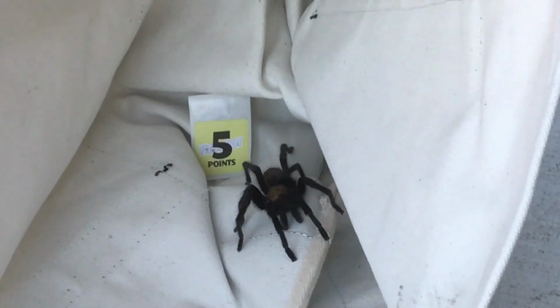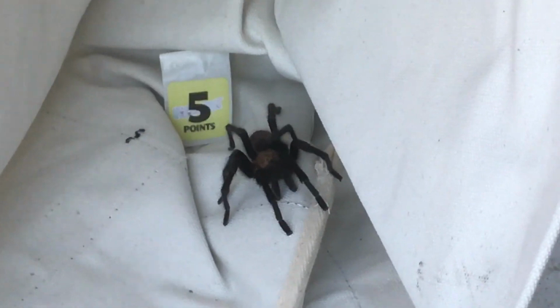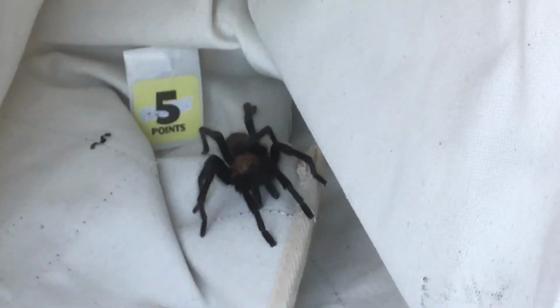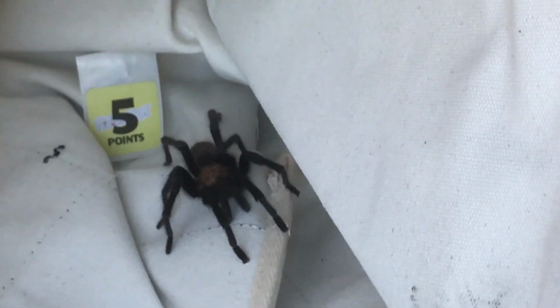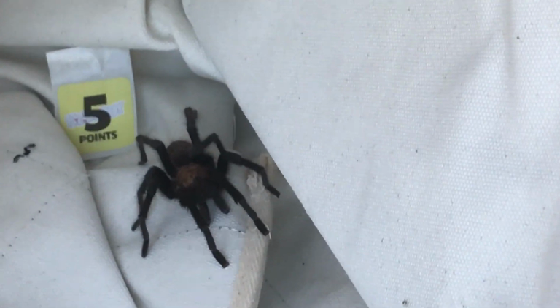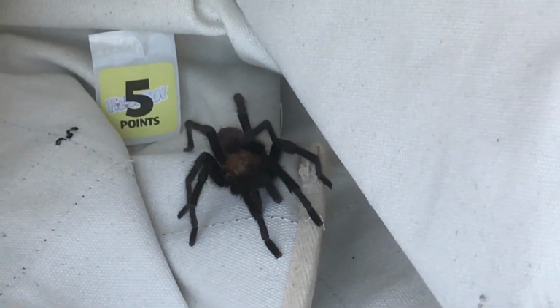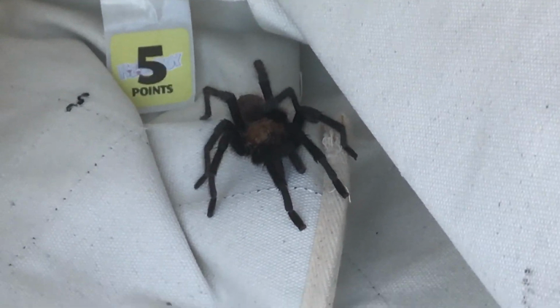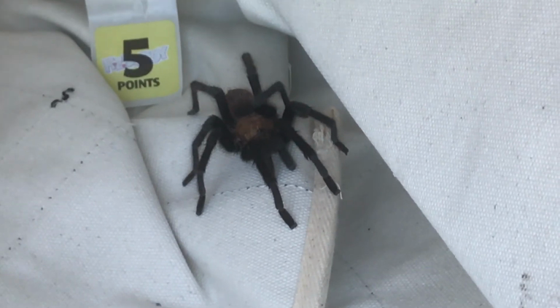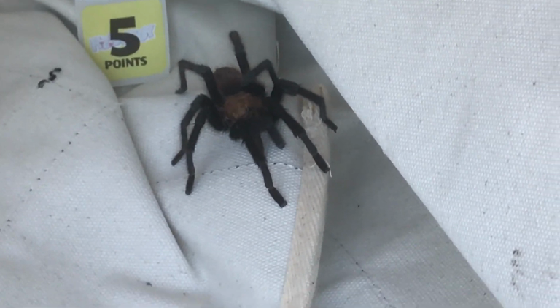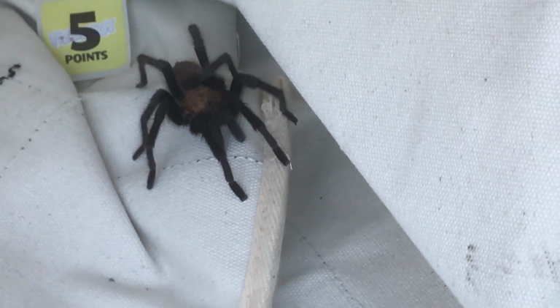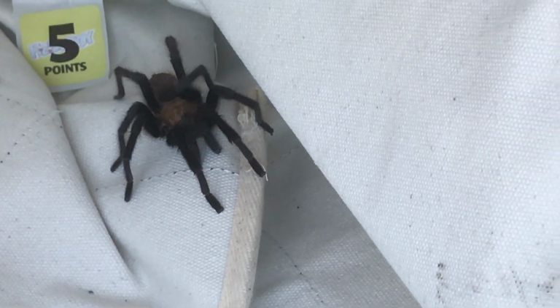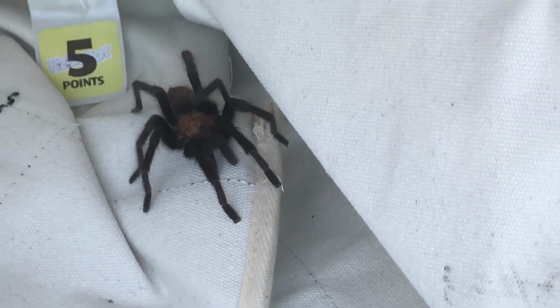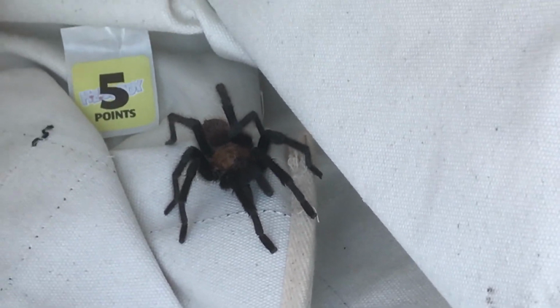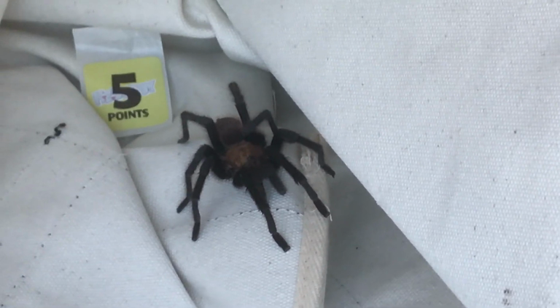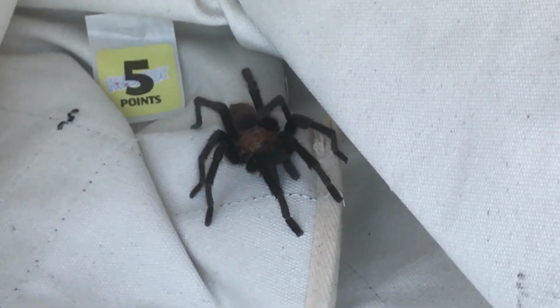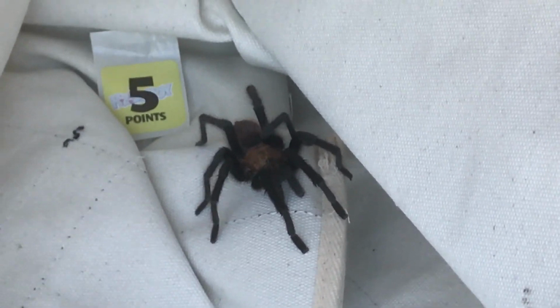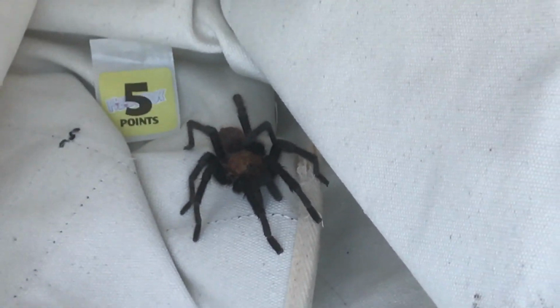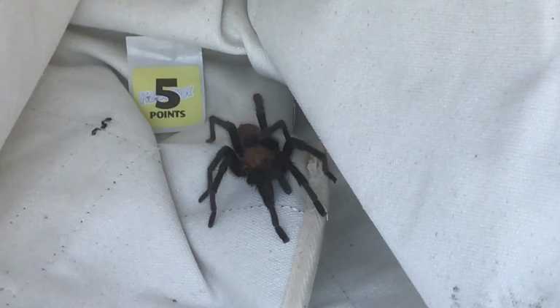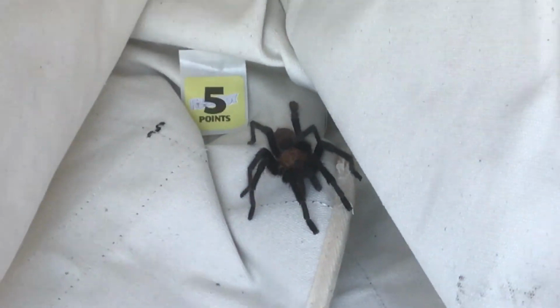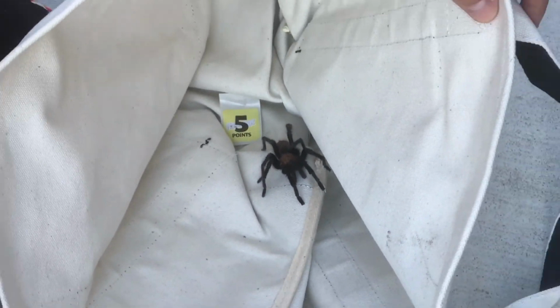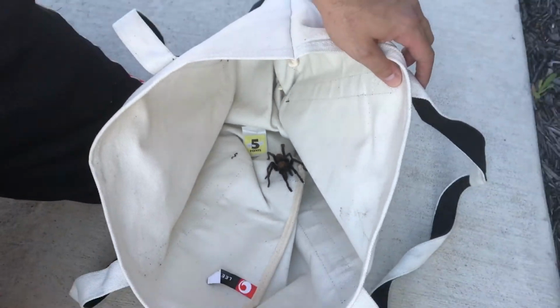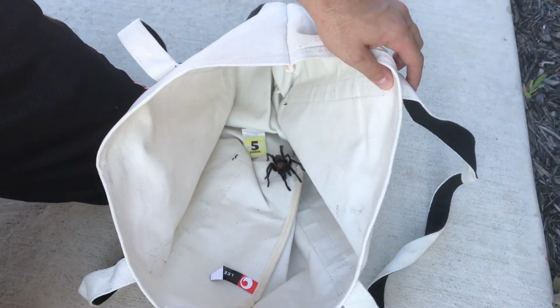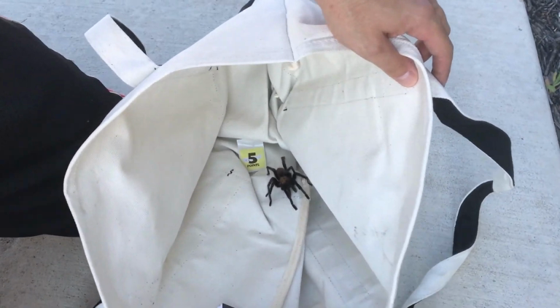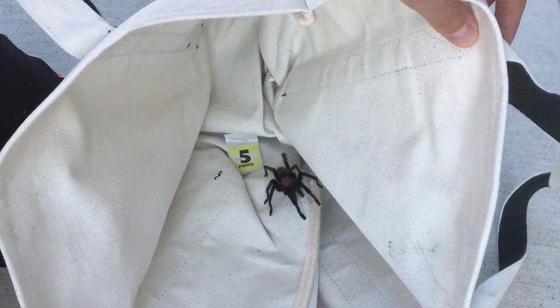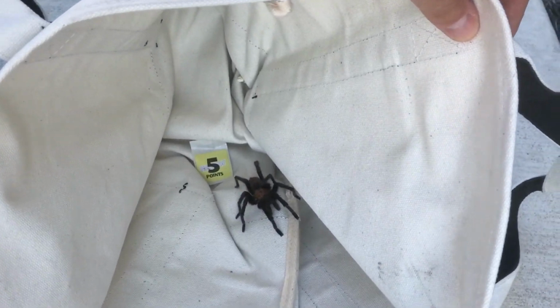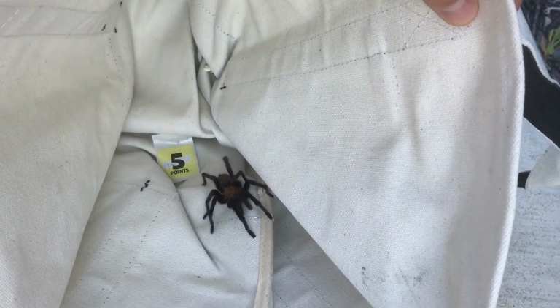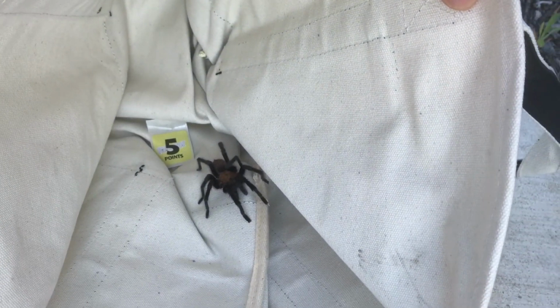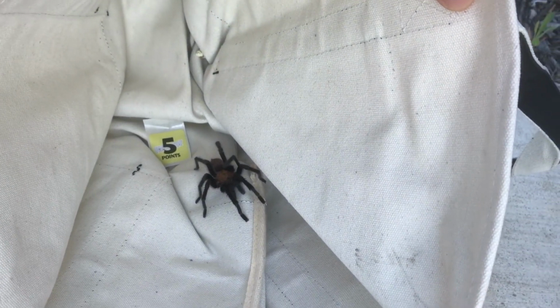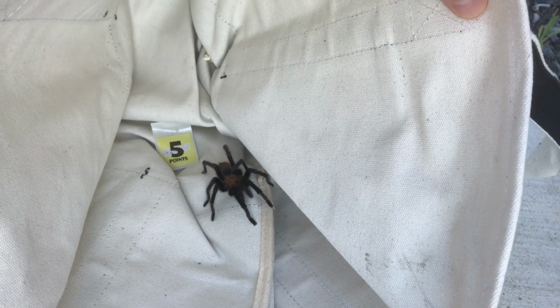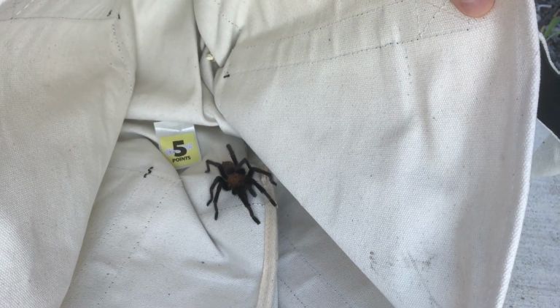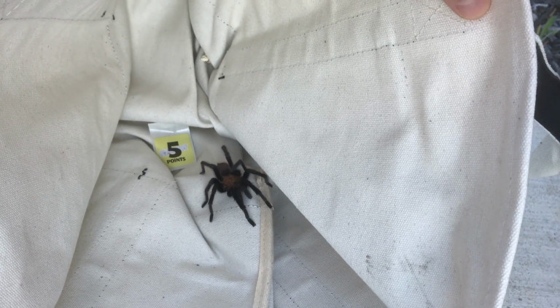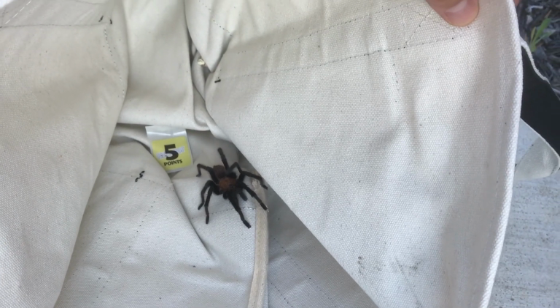In the movies they always say that they're dangerous, but they actually don't bite. What they do is they shoot their hairs and their hairs have poison in it. And they kill small bugs or animals. But as long as you're respectful to them, they actually are not aggressive at all. They're very passive creatures.